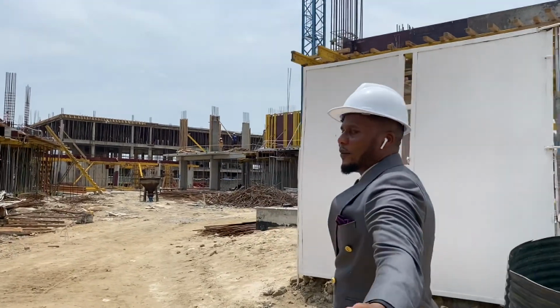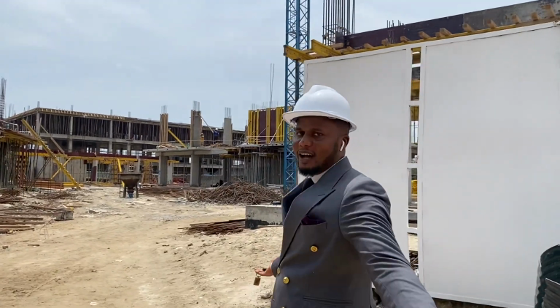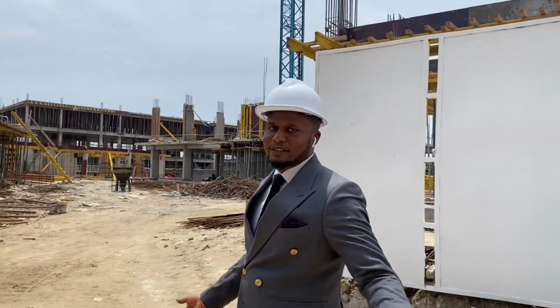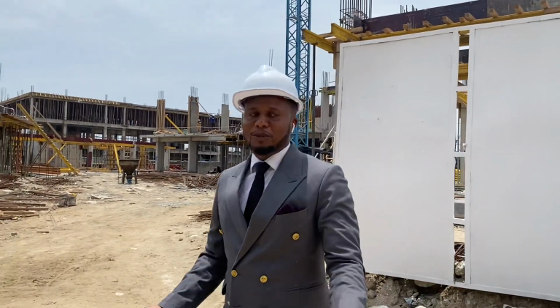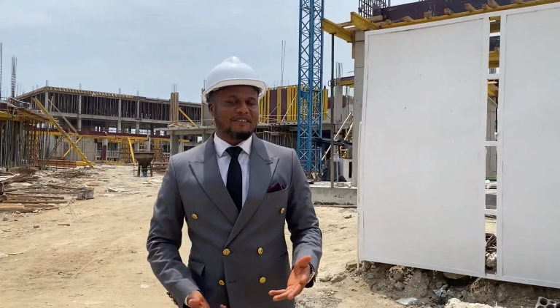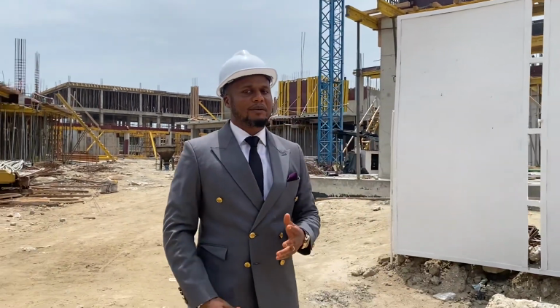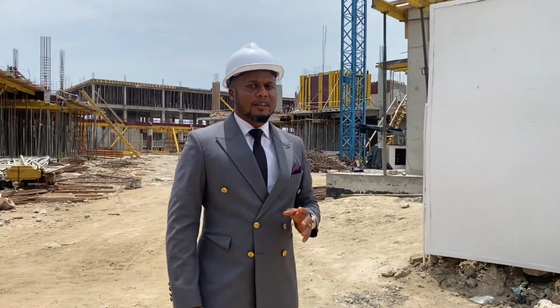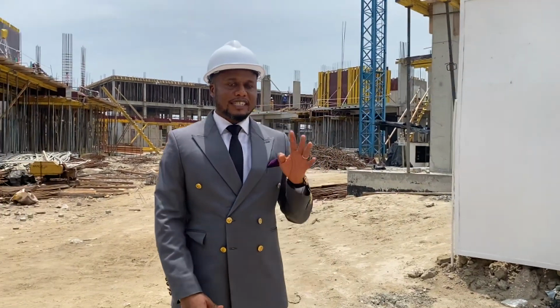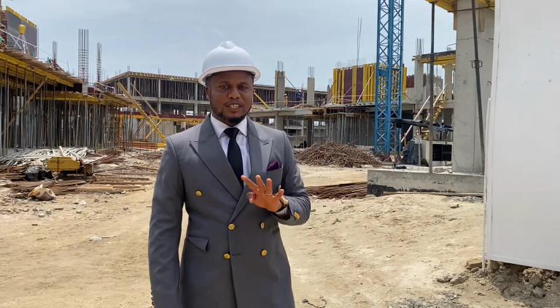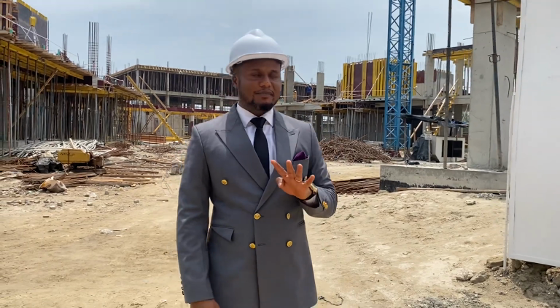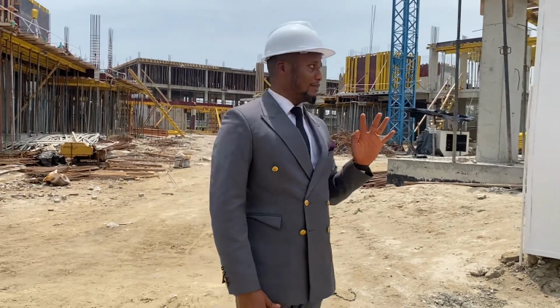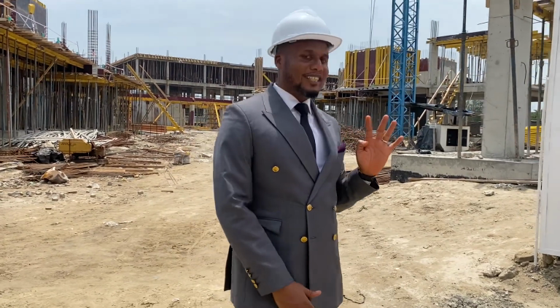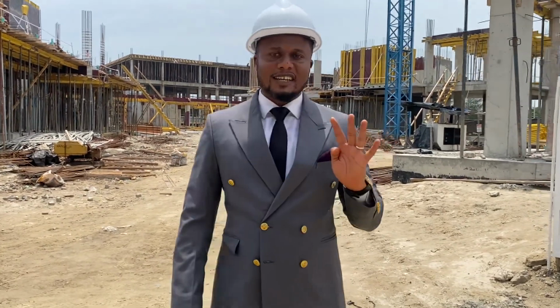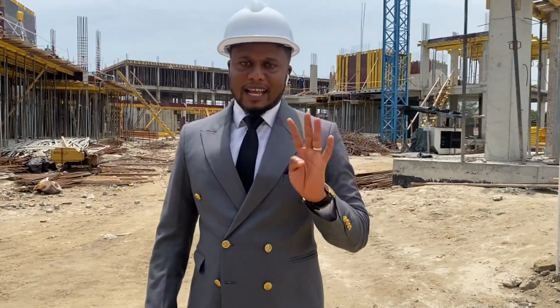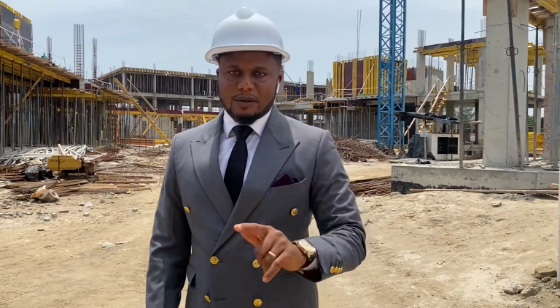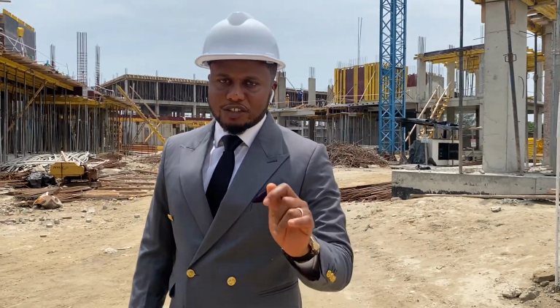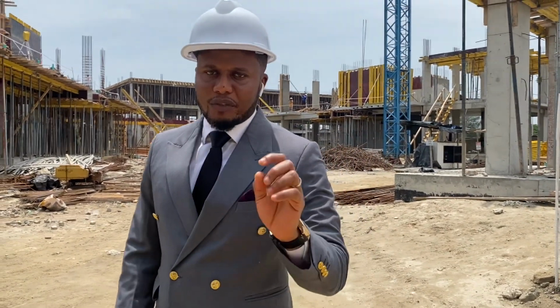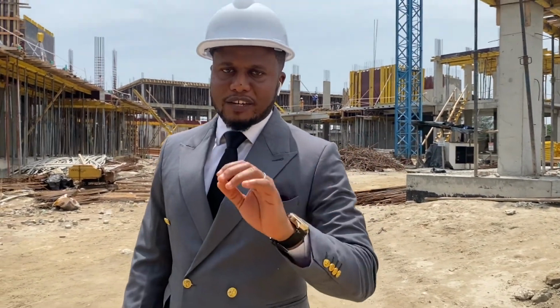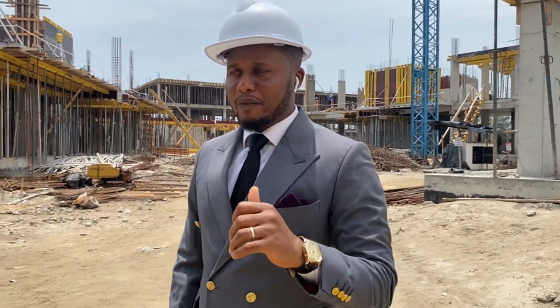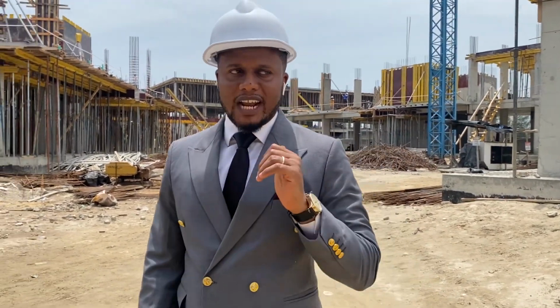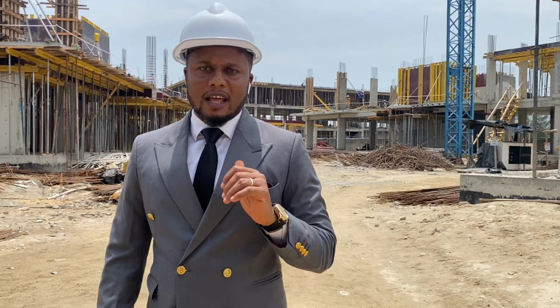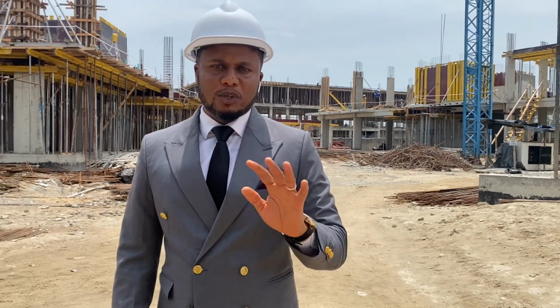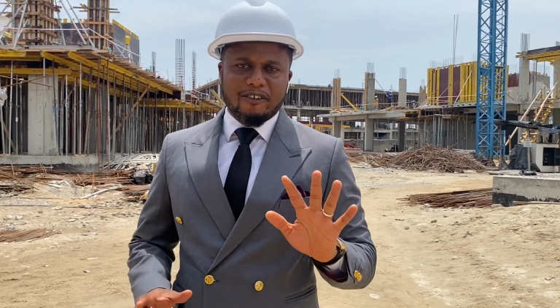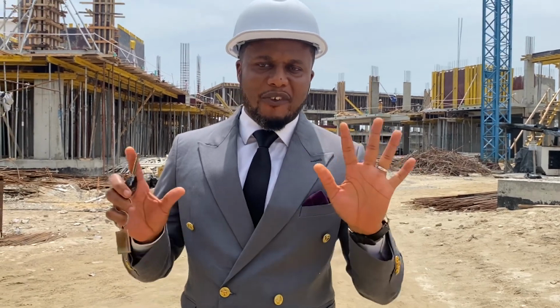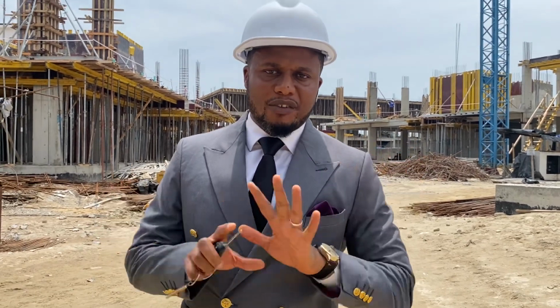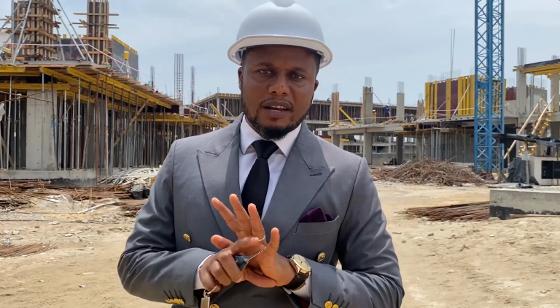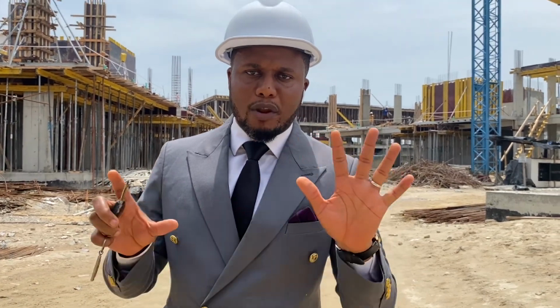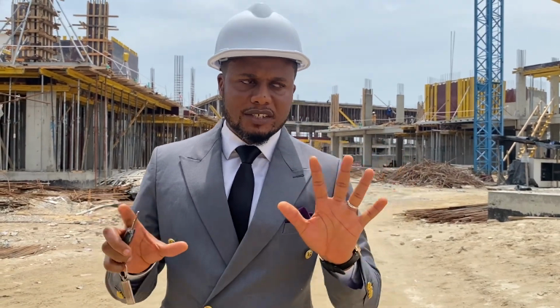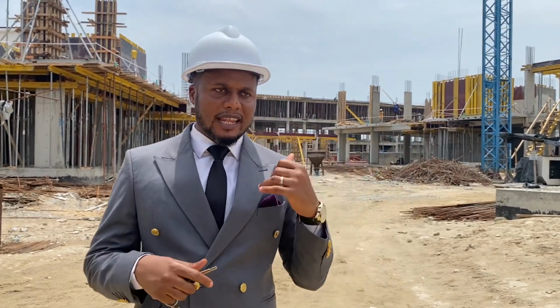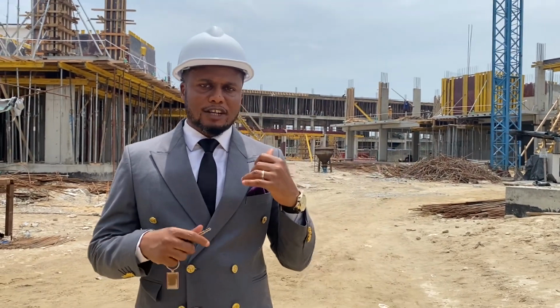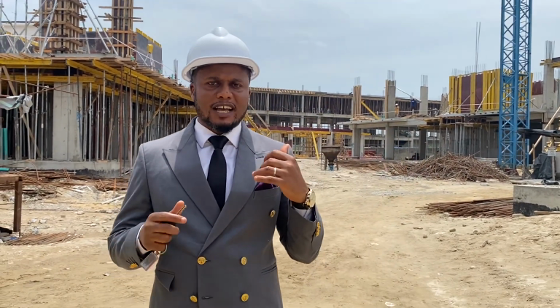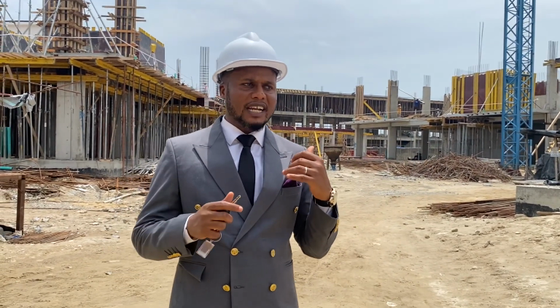Welcome to Chateau d'Avenue. In this project, because of the noise — one, two, three bedrooms we've got here. Also we have five different blocks in this cluster over here.